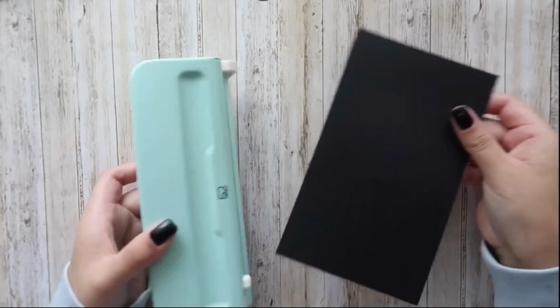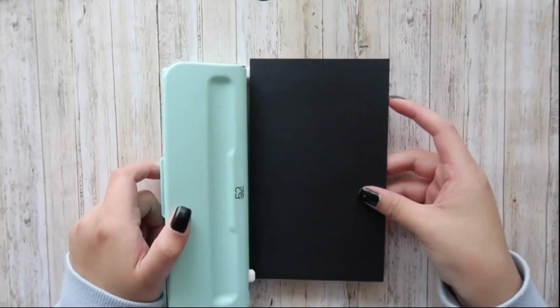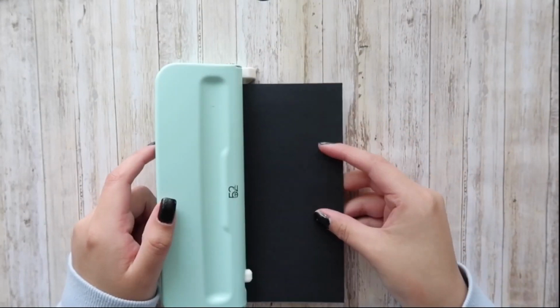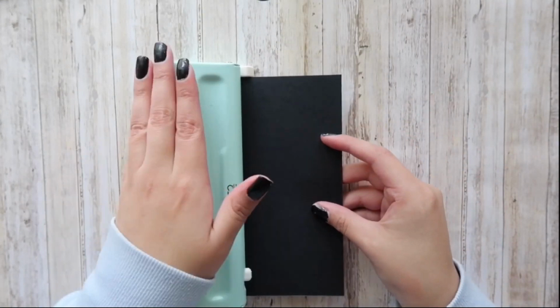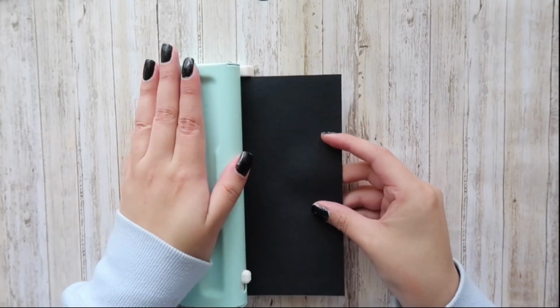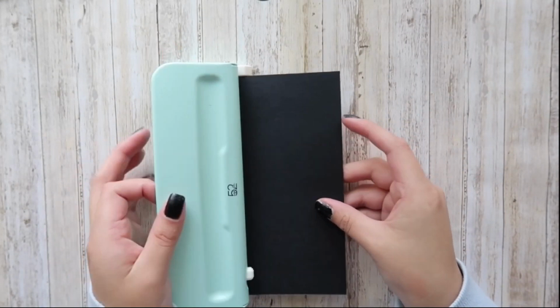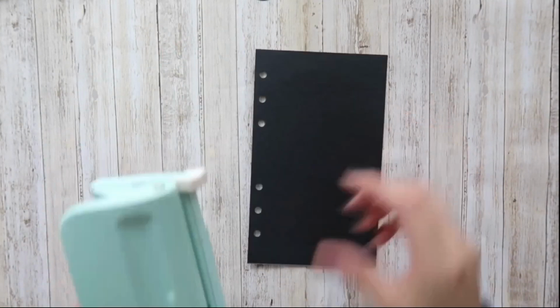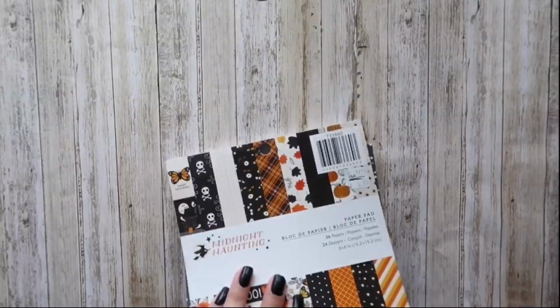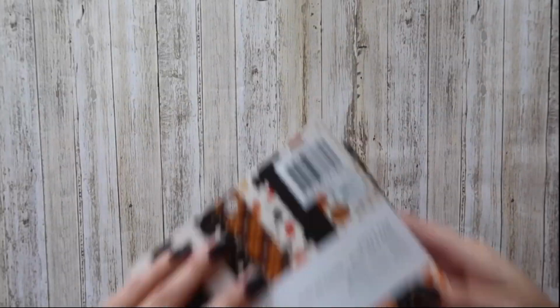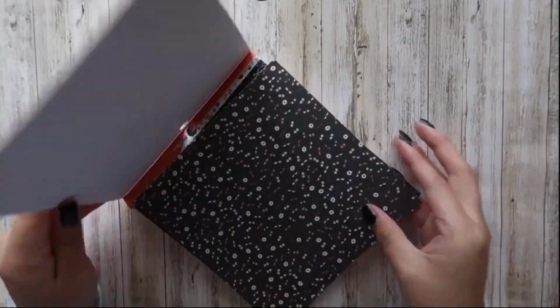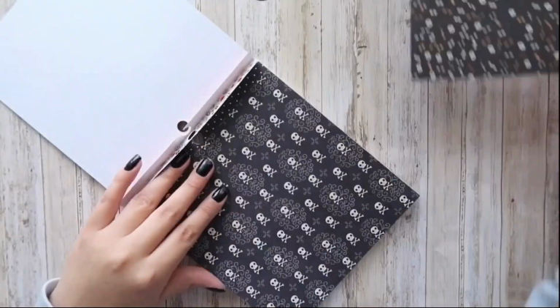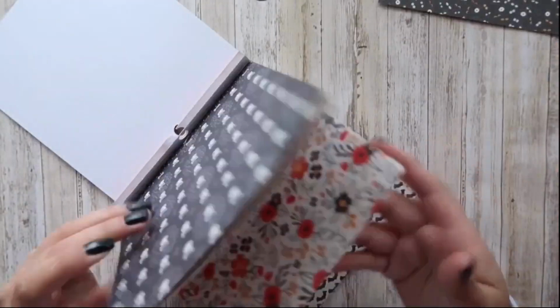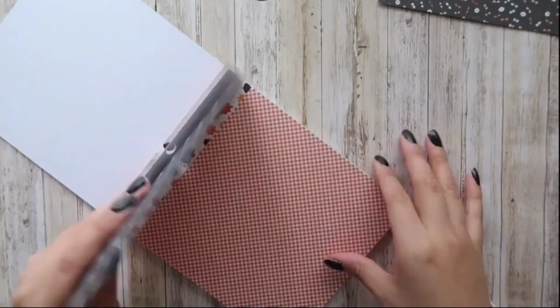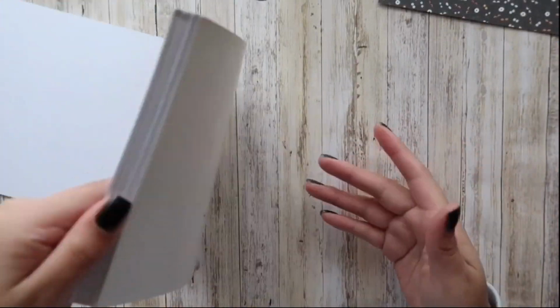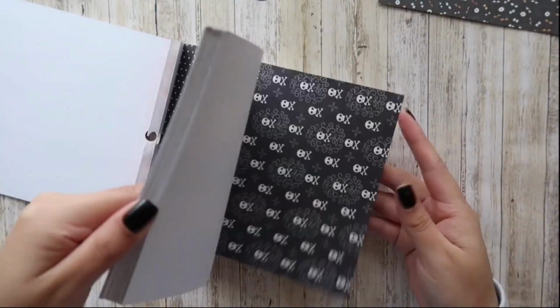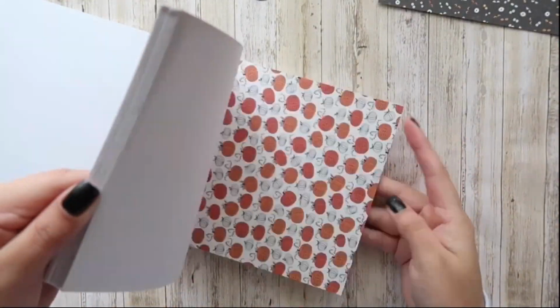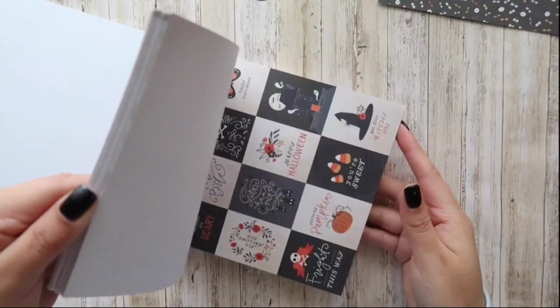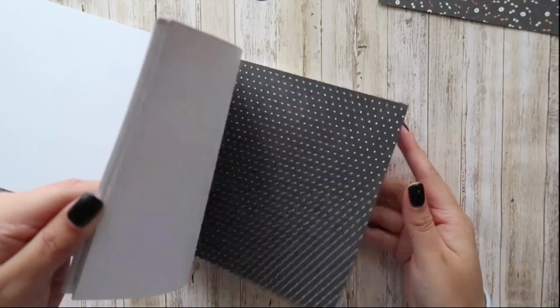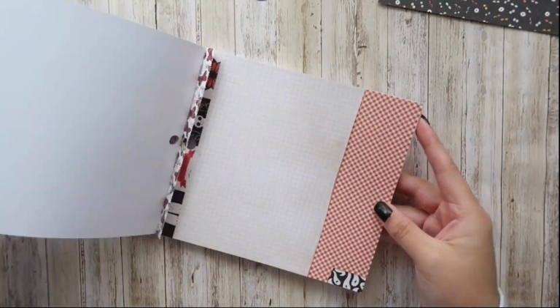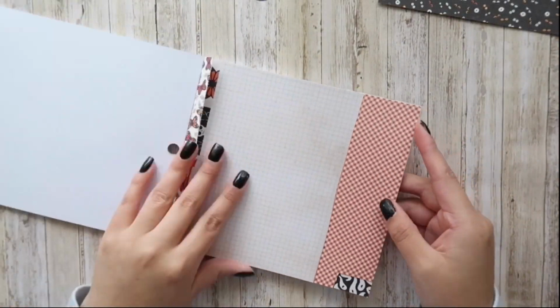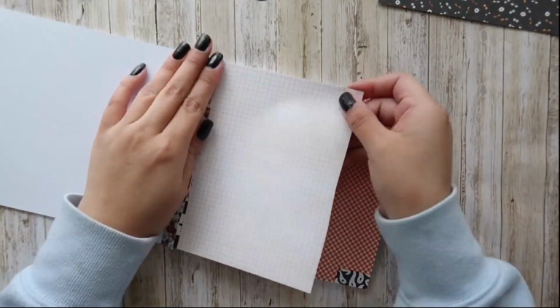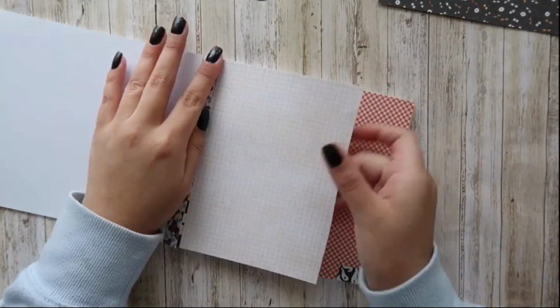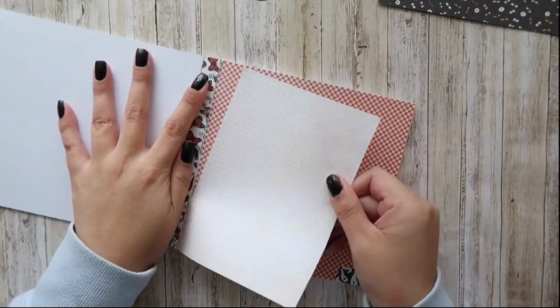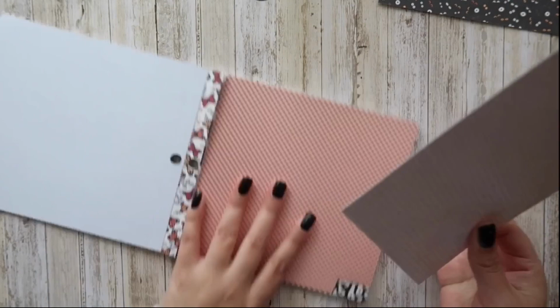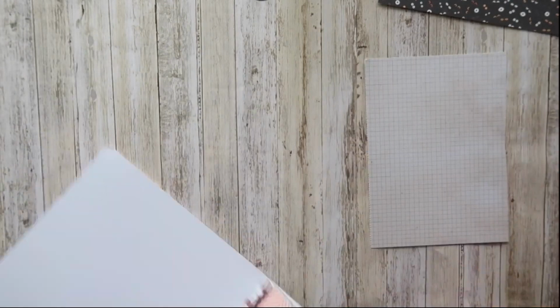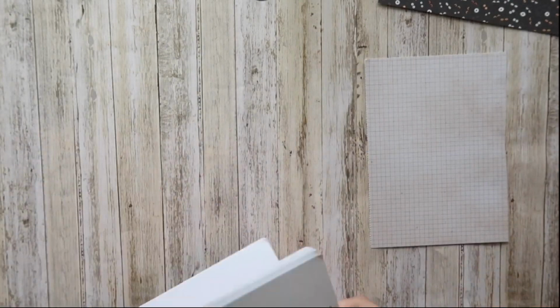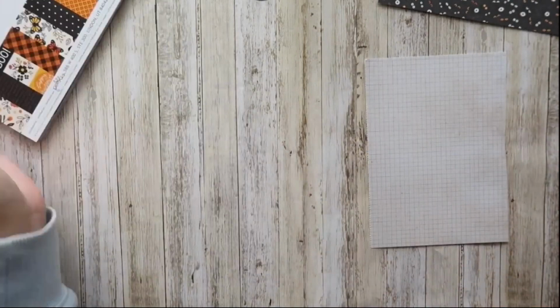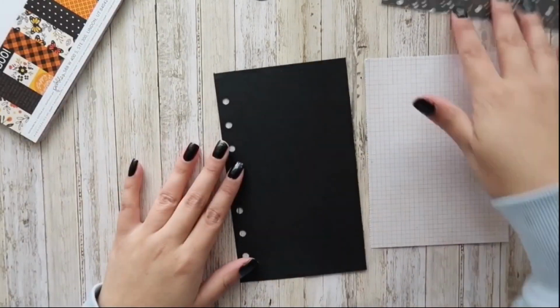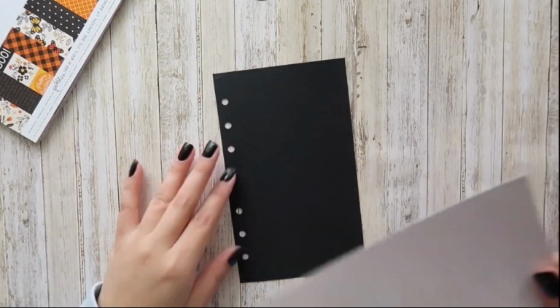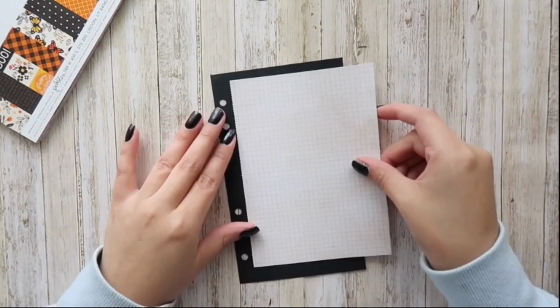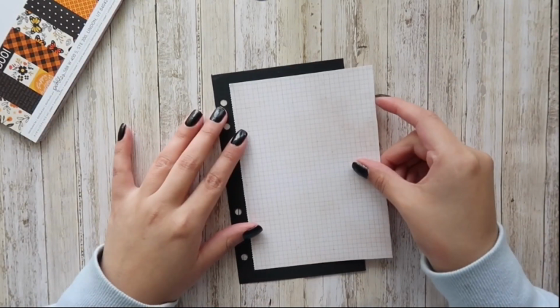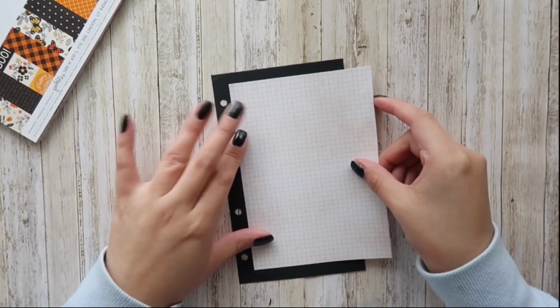I picked up this adjustable hole punch from Hobby Lobby, and it made my life easier. It punches all the holes out at once, and I love that it is adjustable.